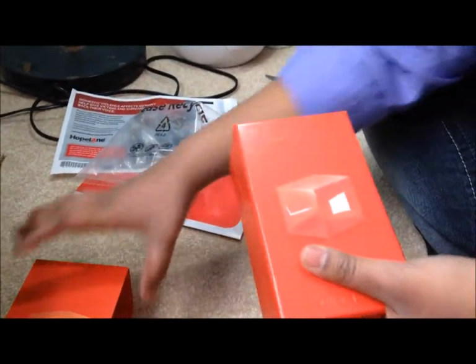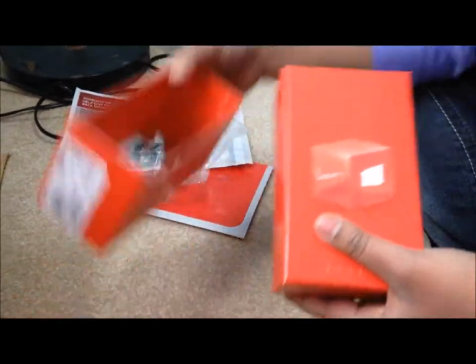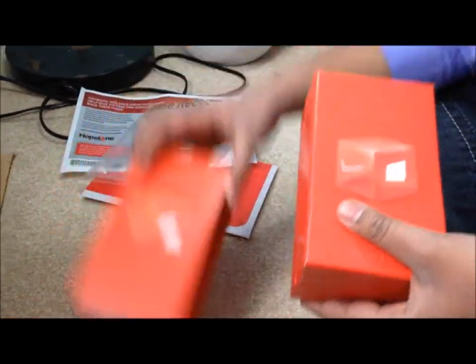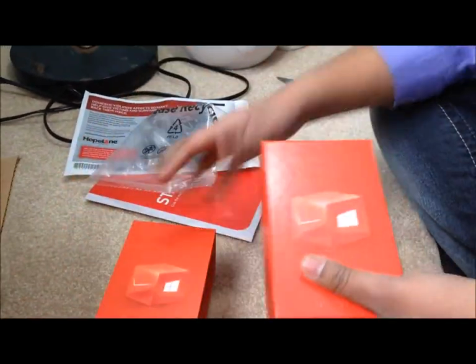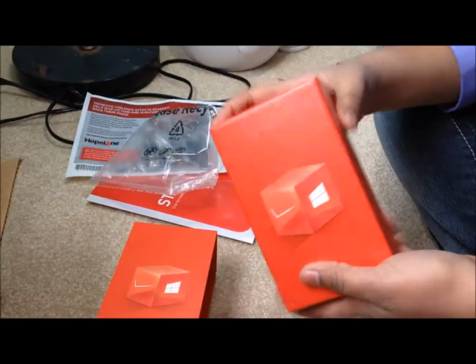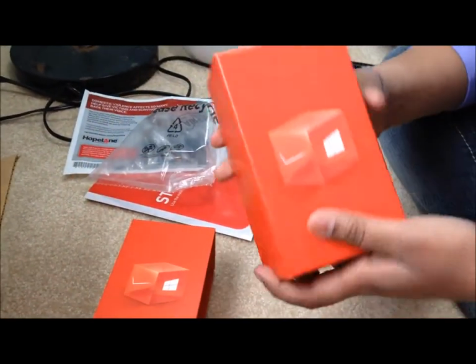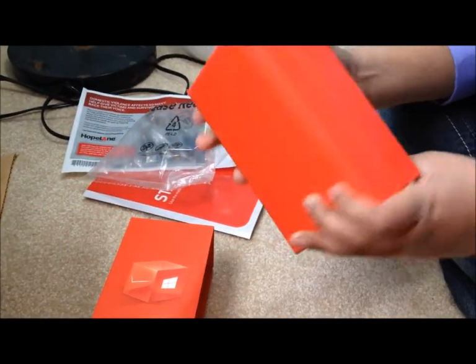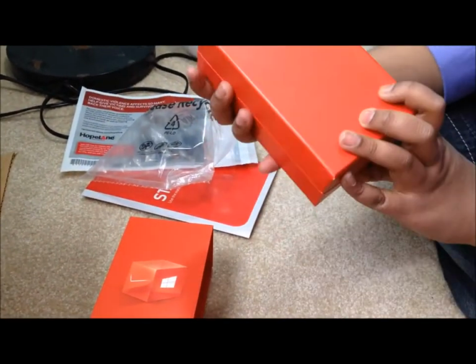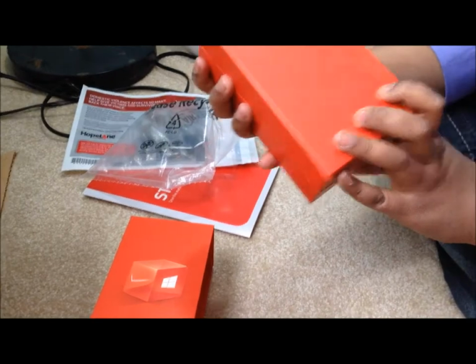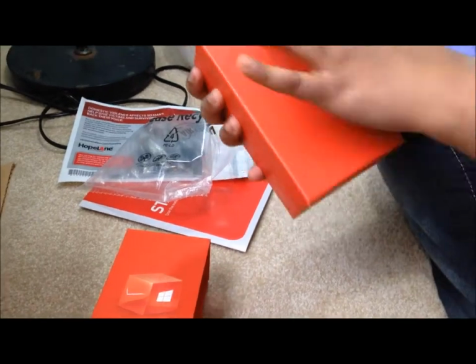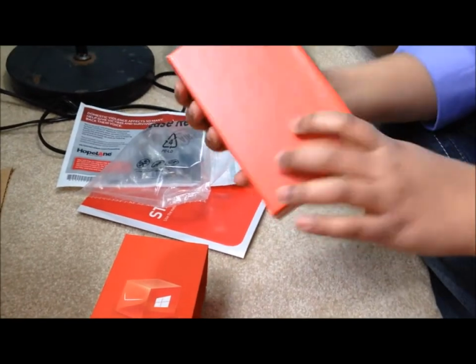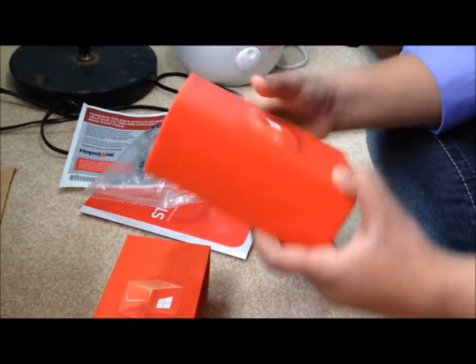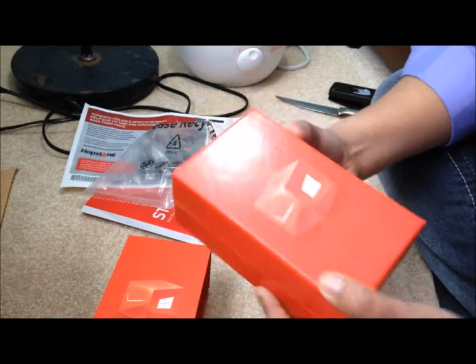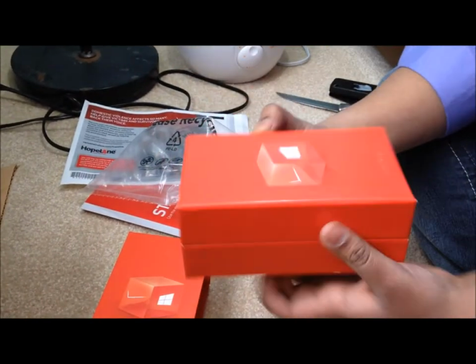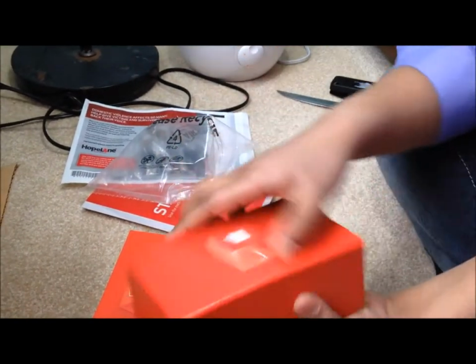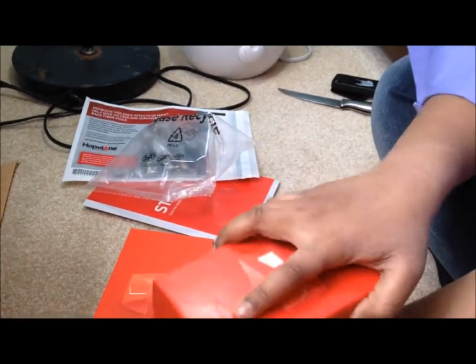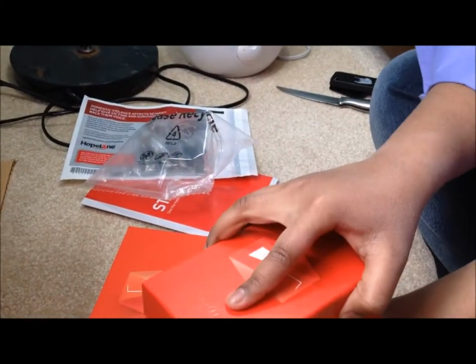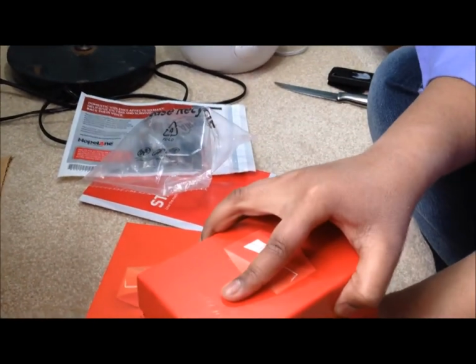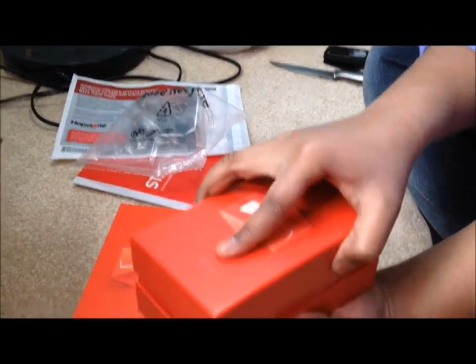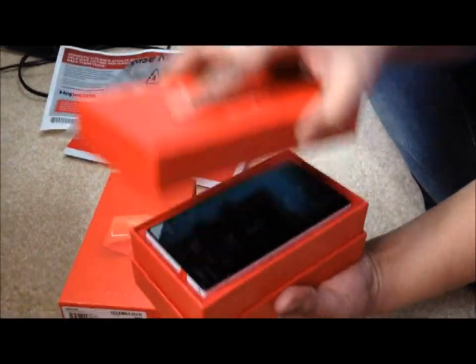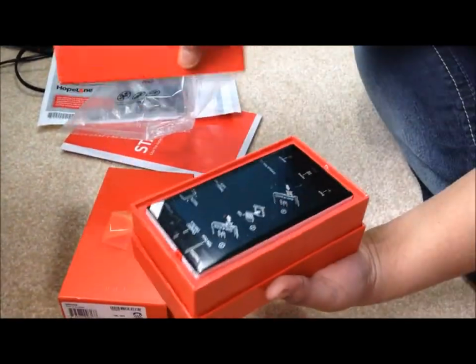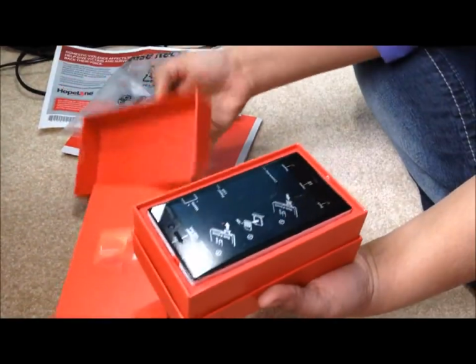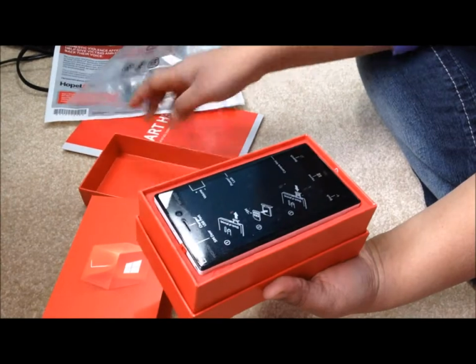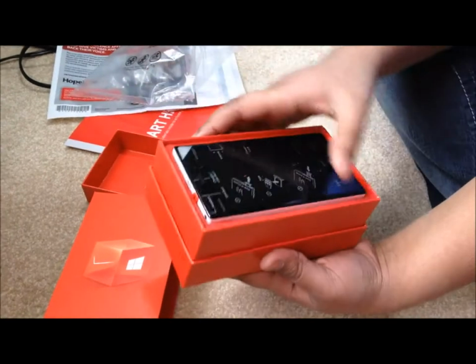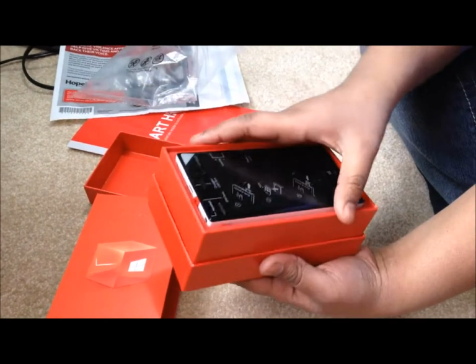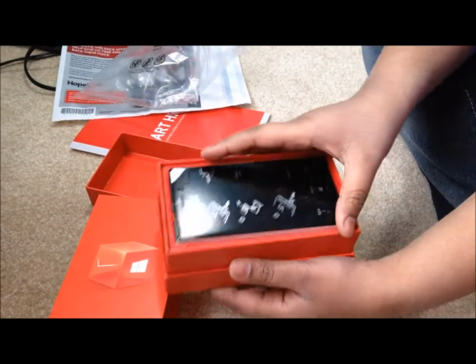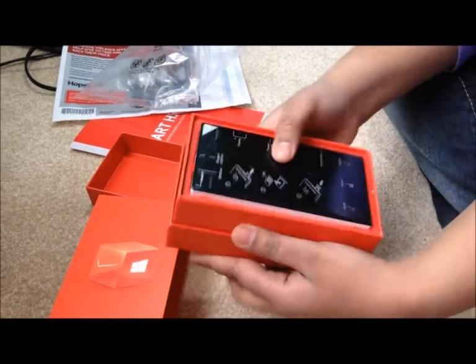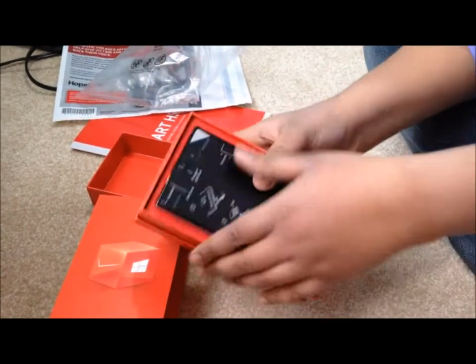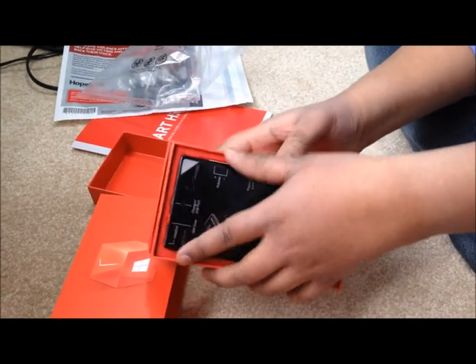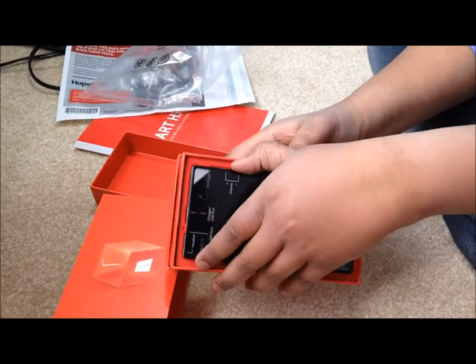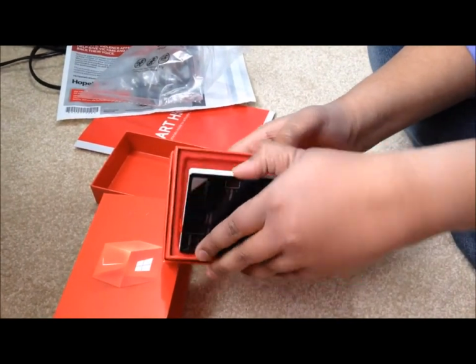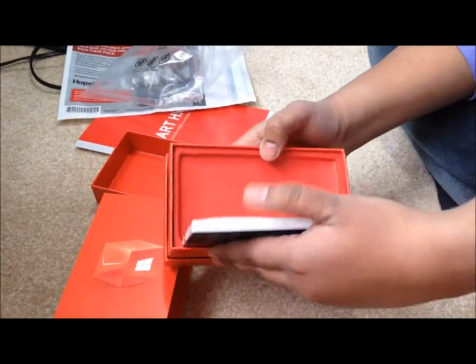Okay, so I just slid that out — it's the same box except it doesn't have the writing in the back. Let's open this. Look at that, let's get this out.